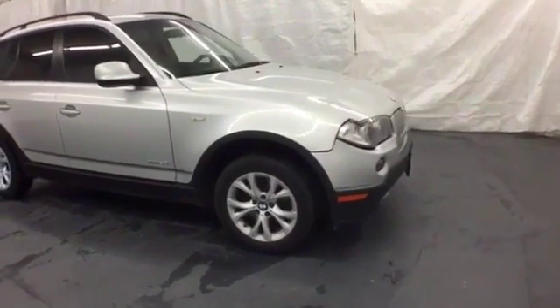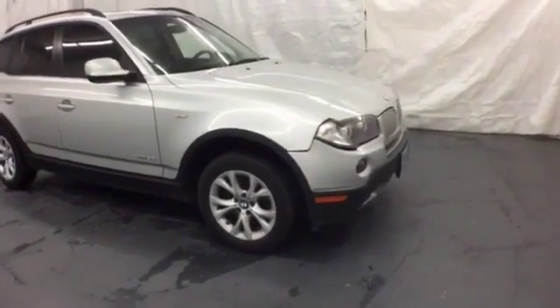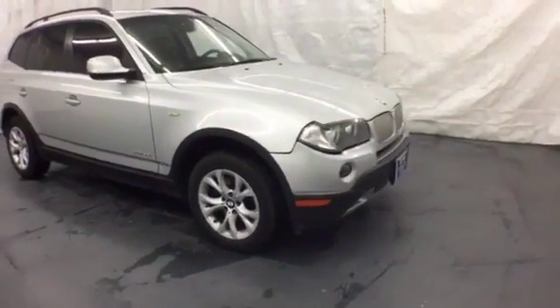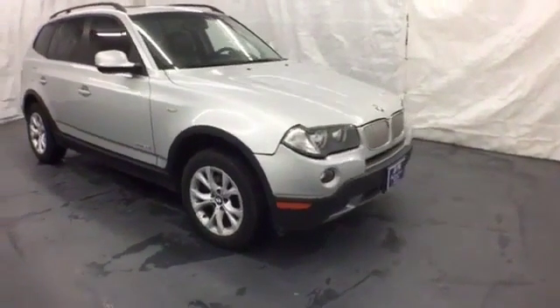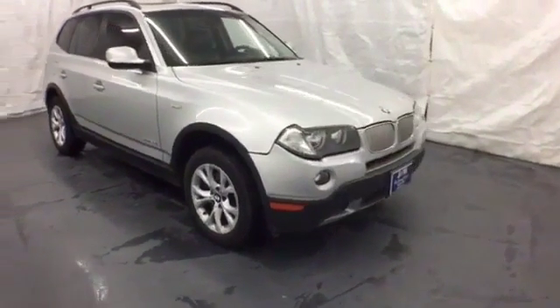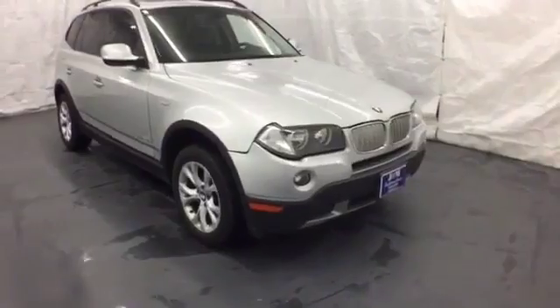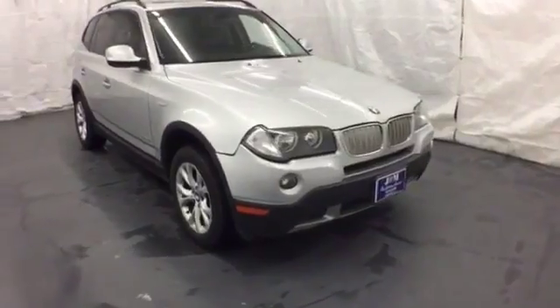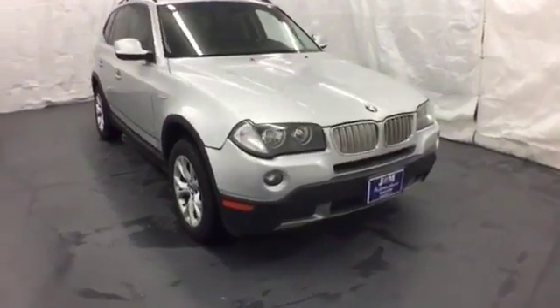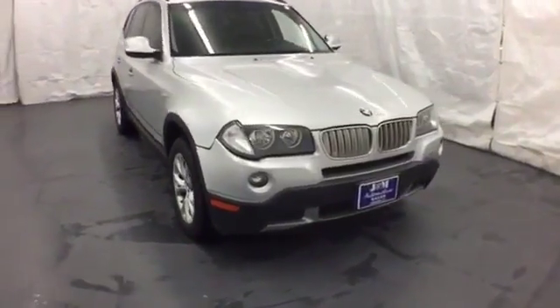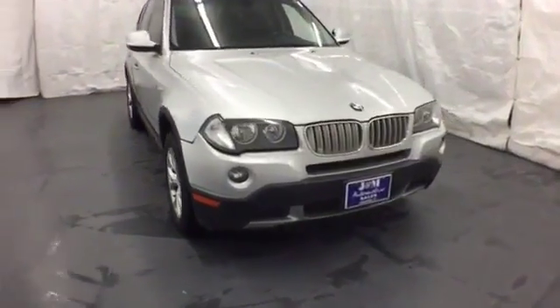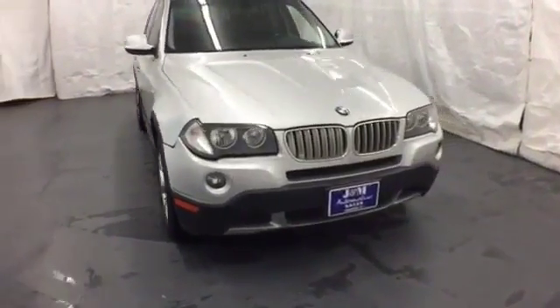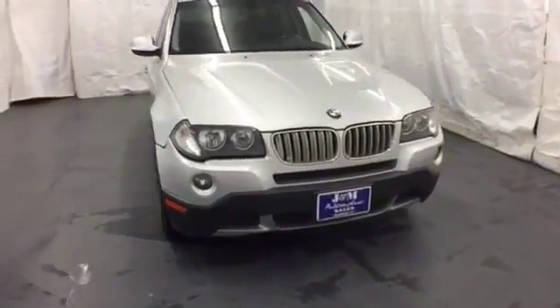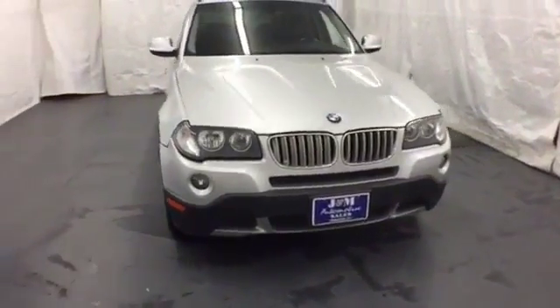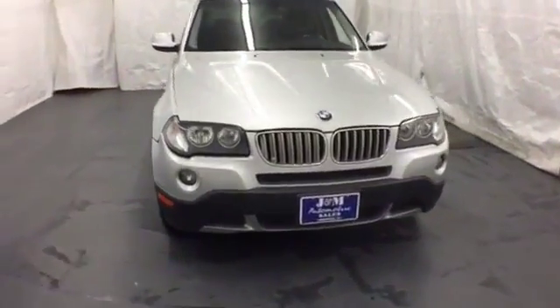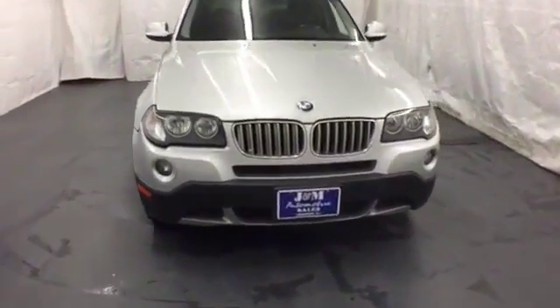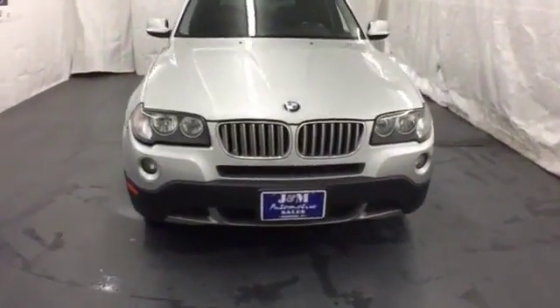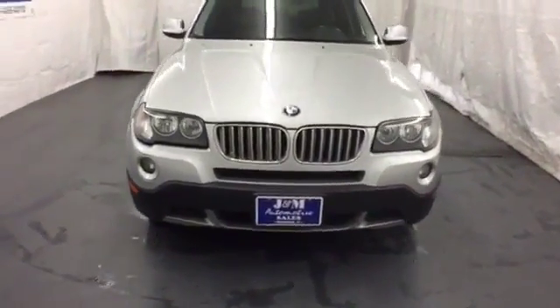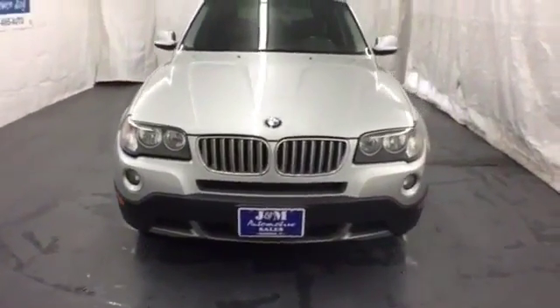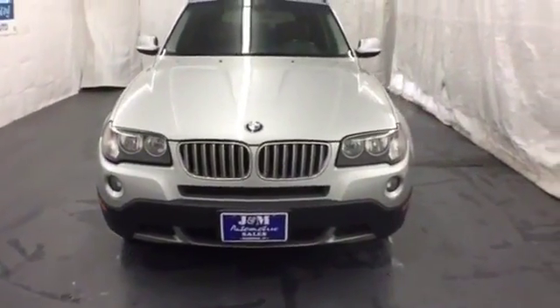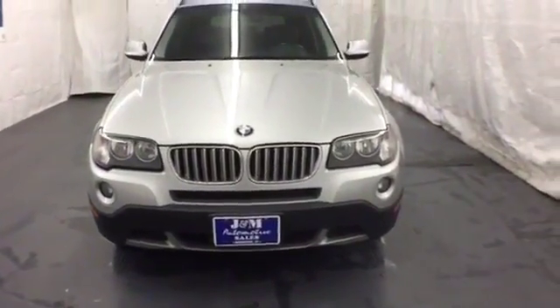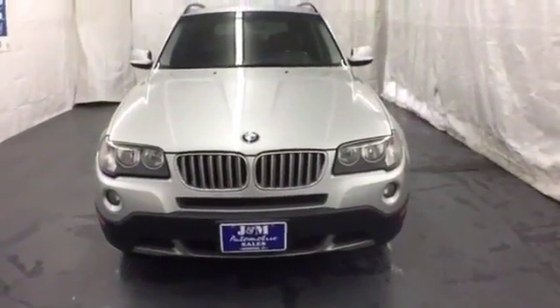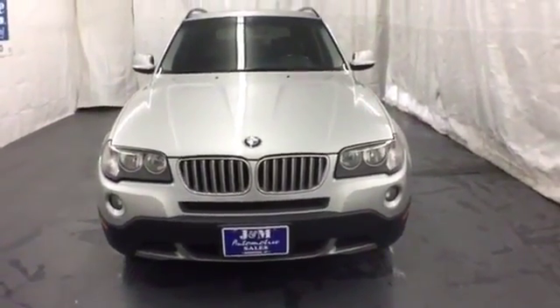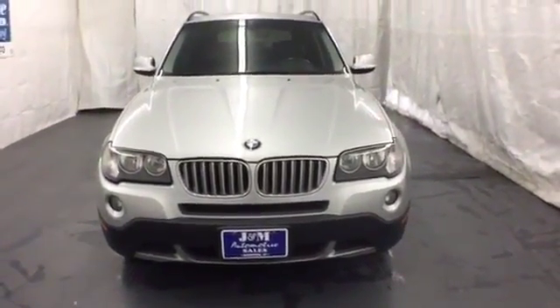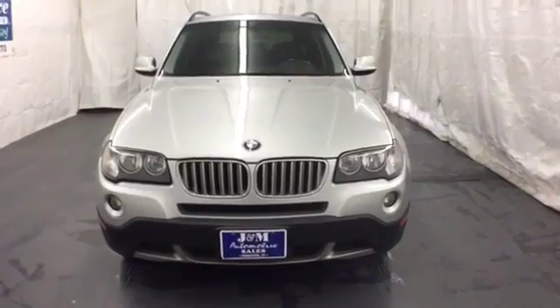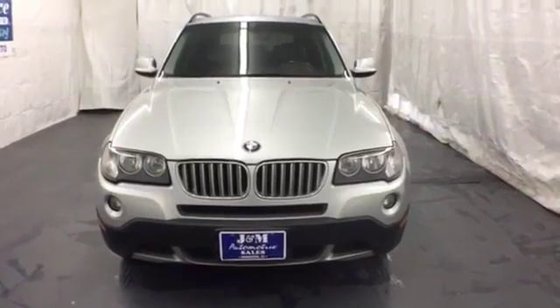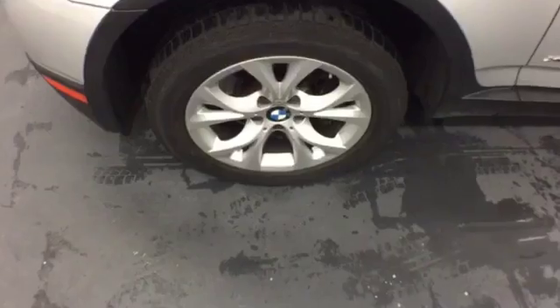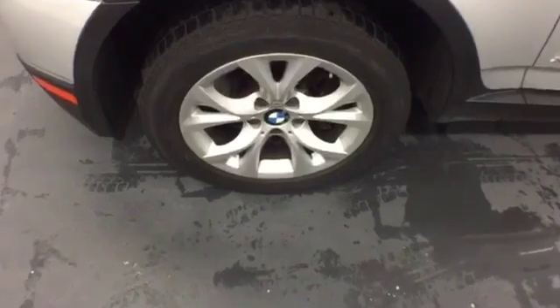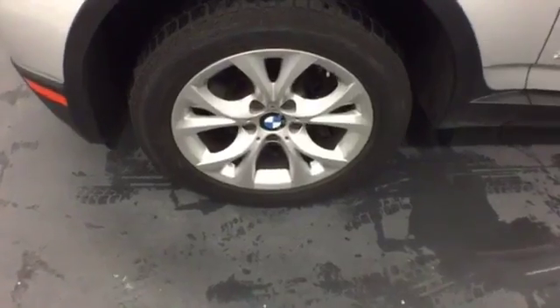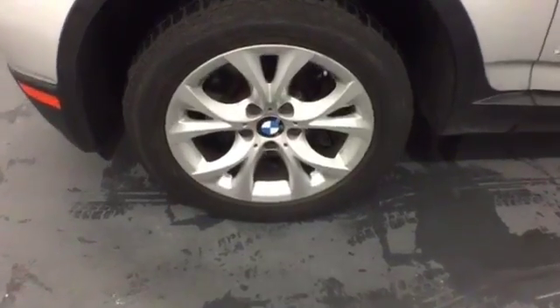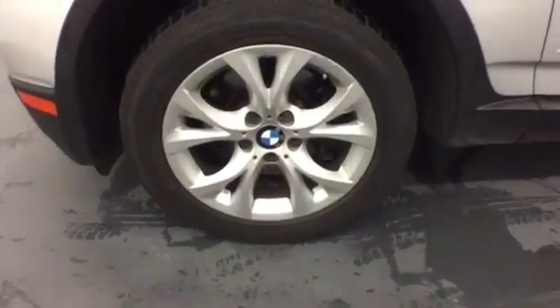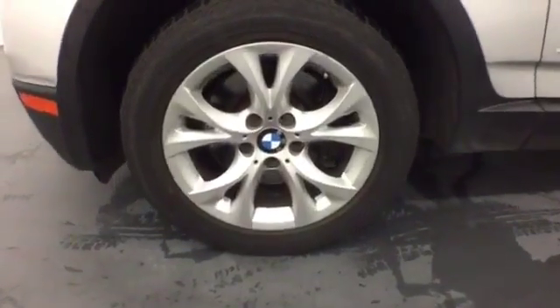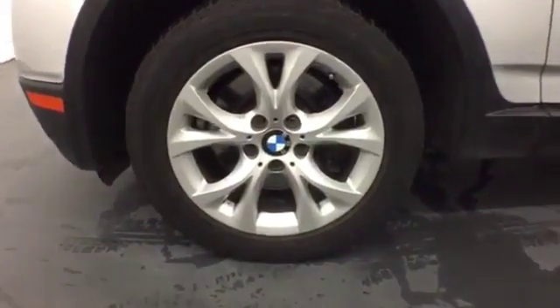It may be a compact crossover, but the BMW X3 is big on what counts, like performance, style, and interior space. Take it for a test drive today.